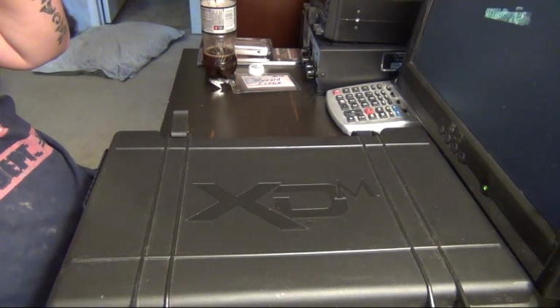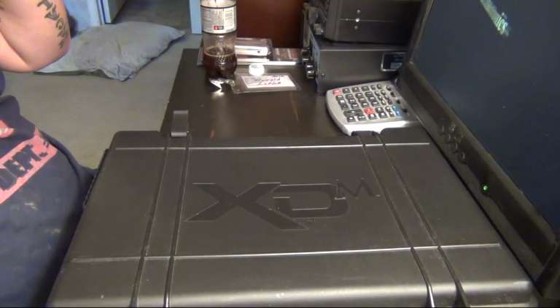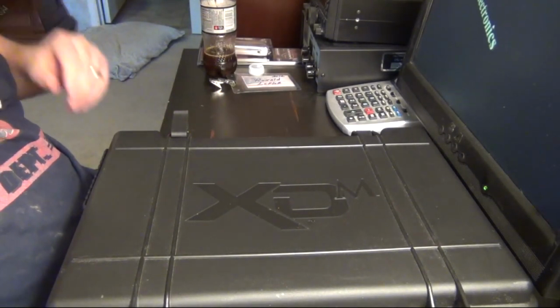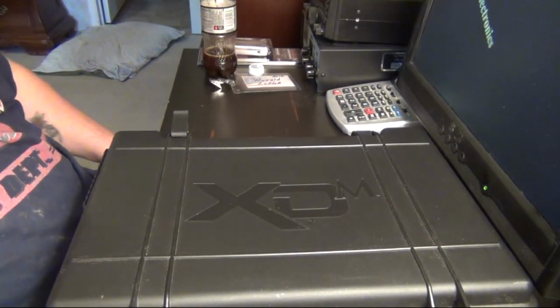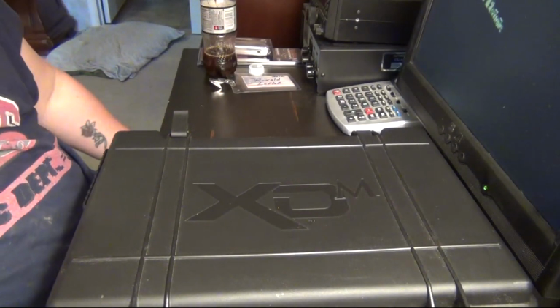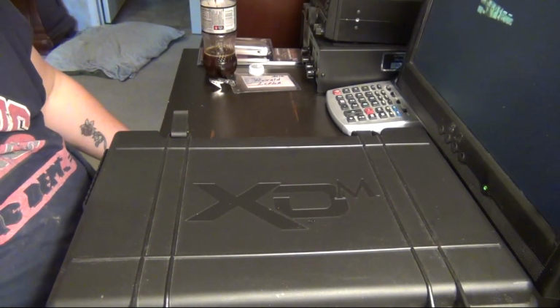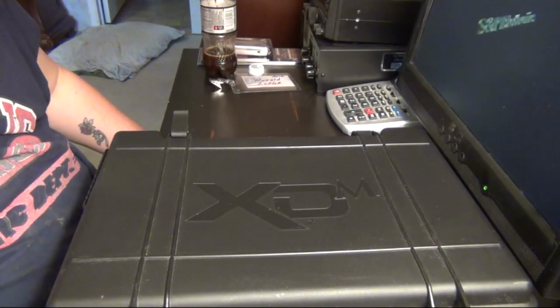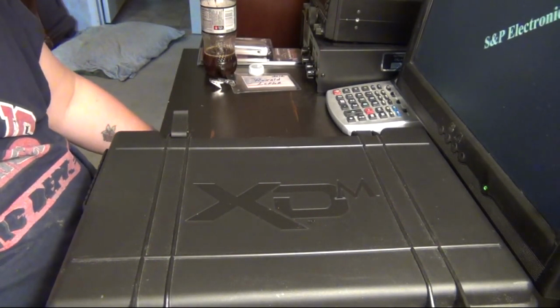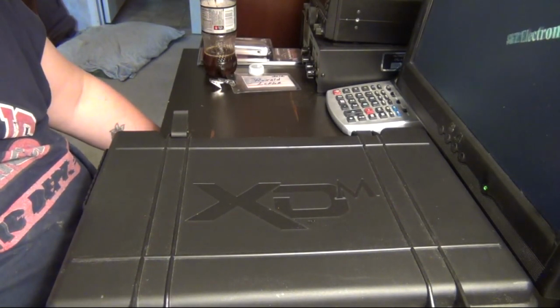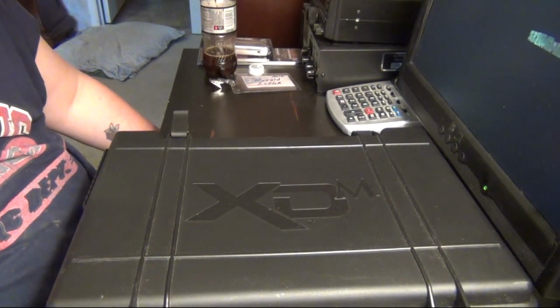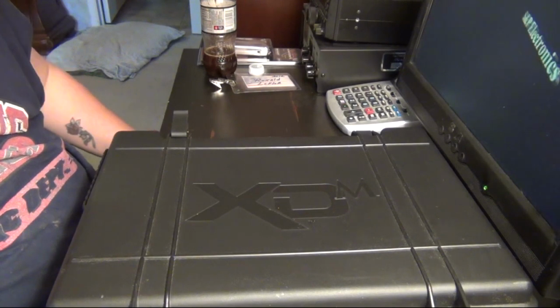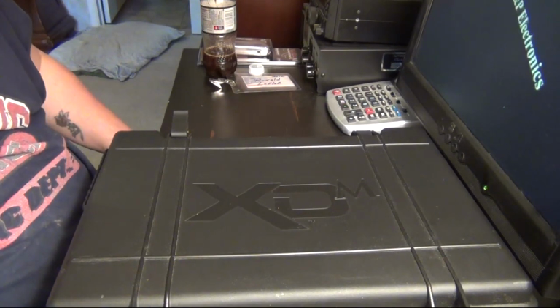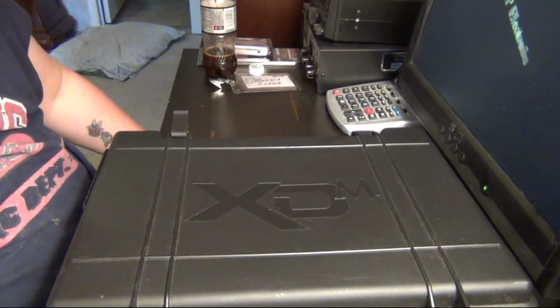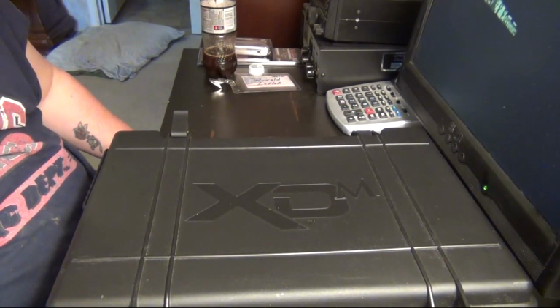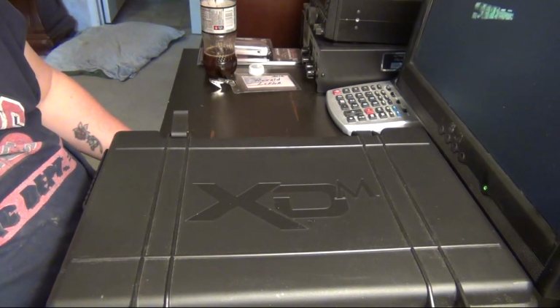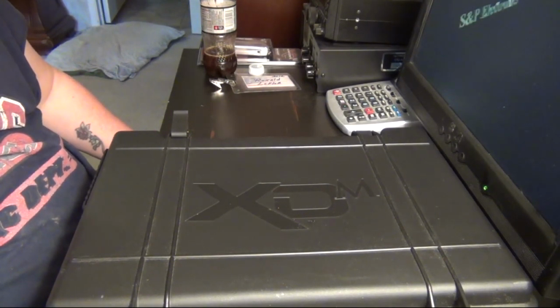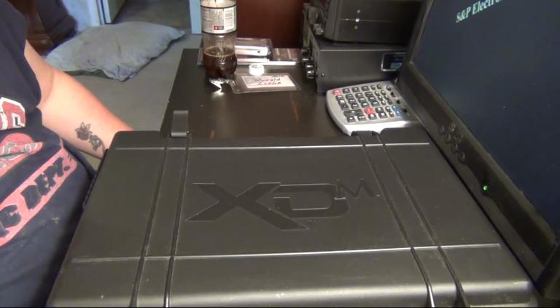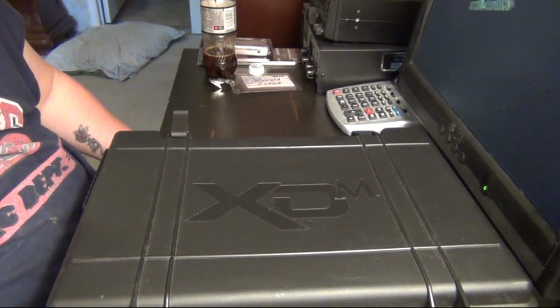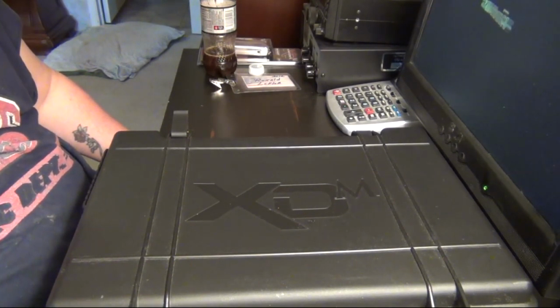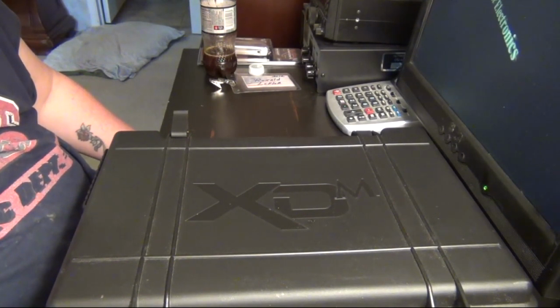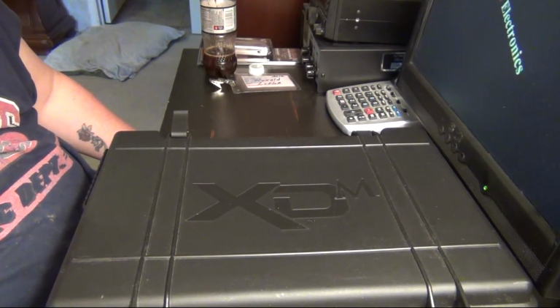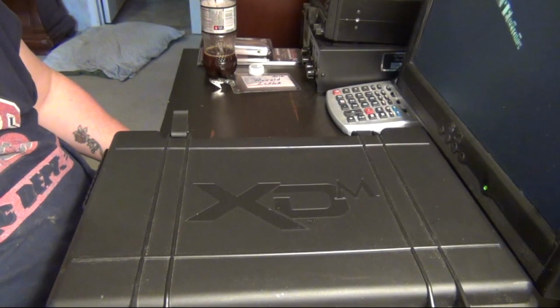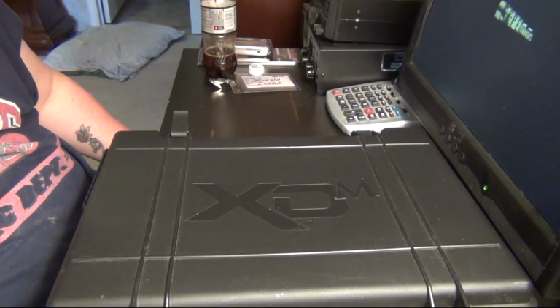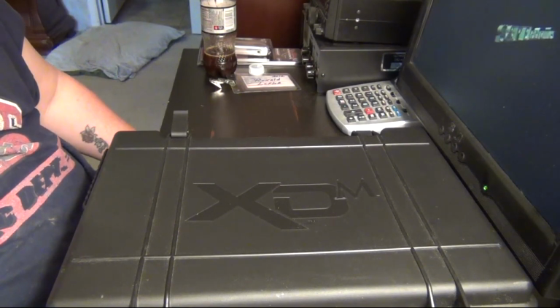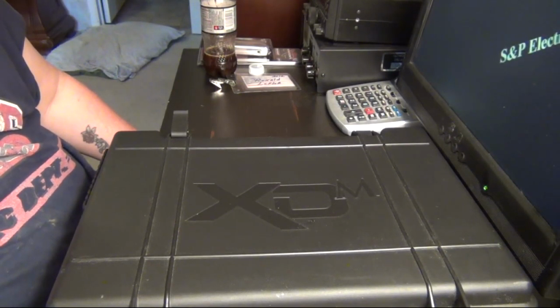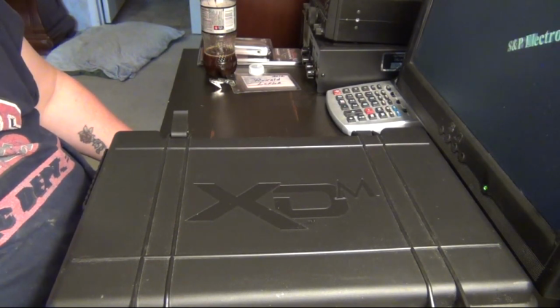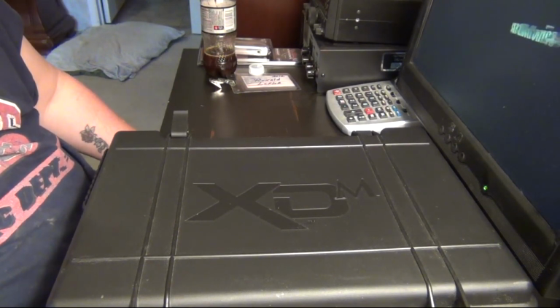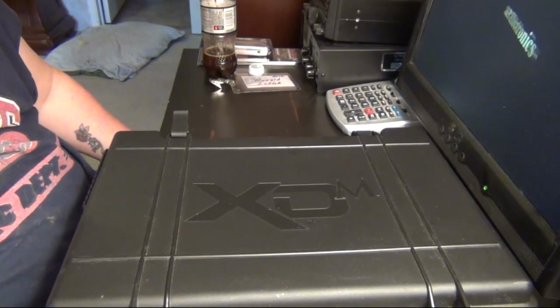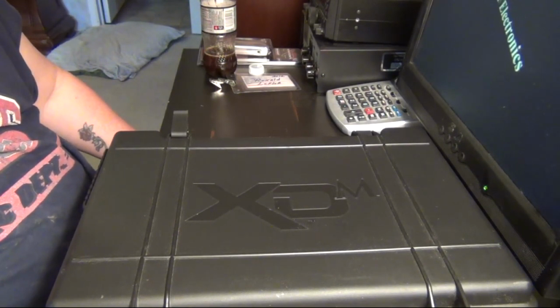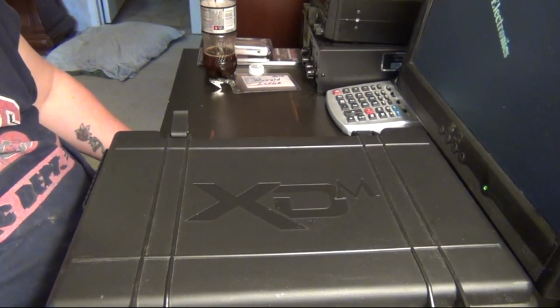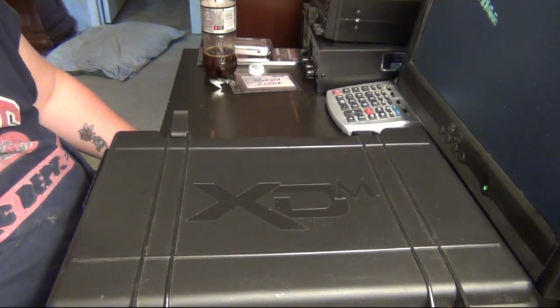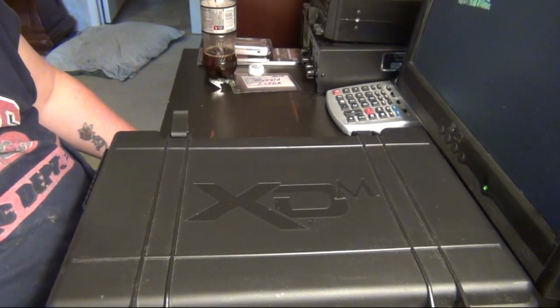Hey guys, what's happening? DX Pork here with you. Today we're going to take a look at a new weapon that I picked up. This is not going to be a full review because there's so many of these out there. I'm just basically going to show you what I picked up and go over a few points with it.